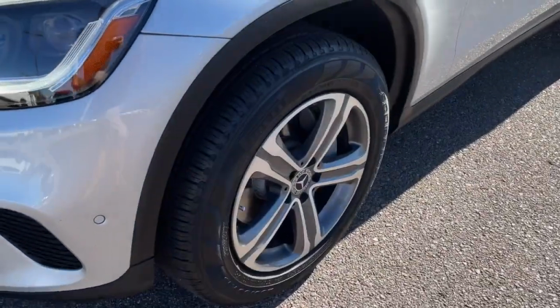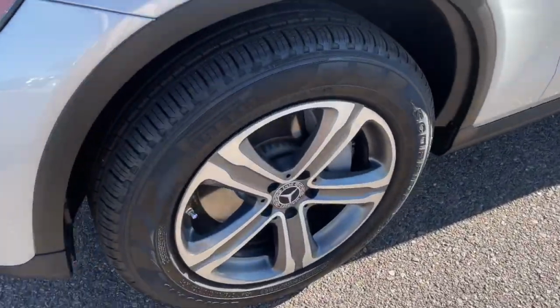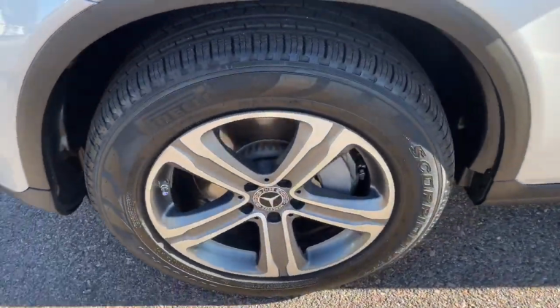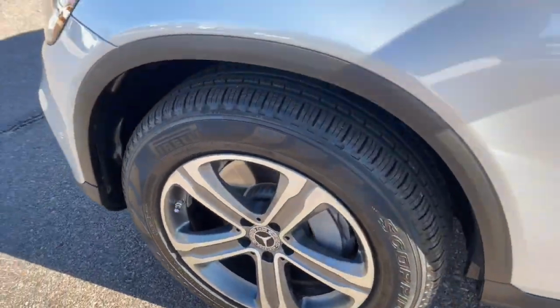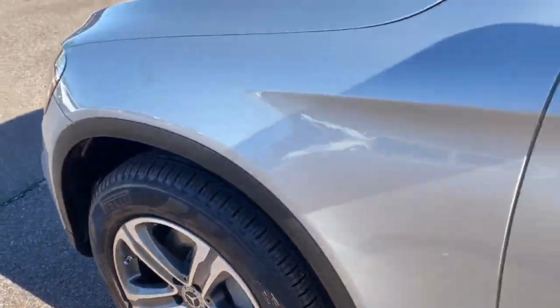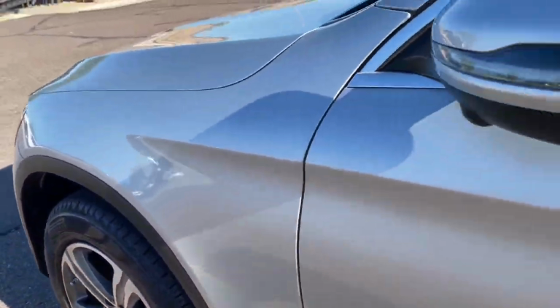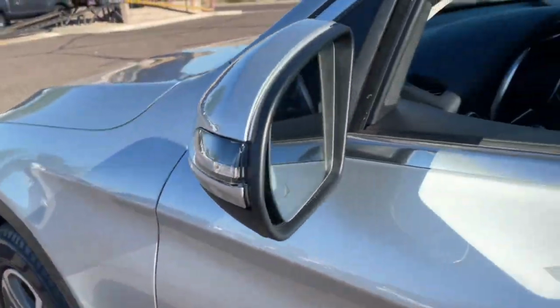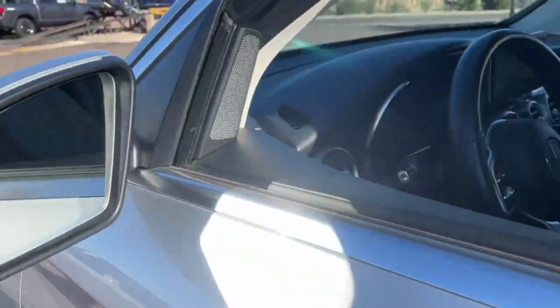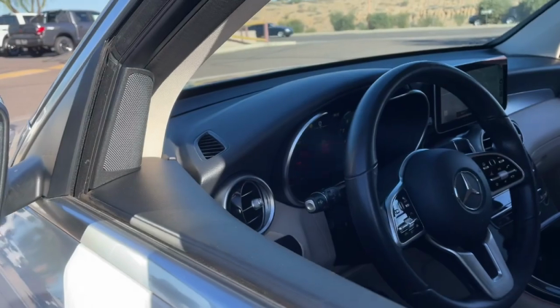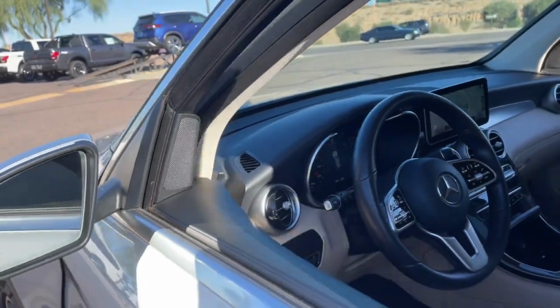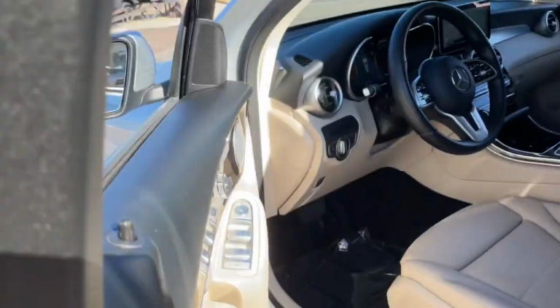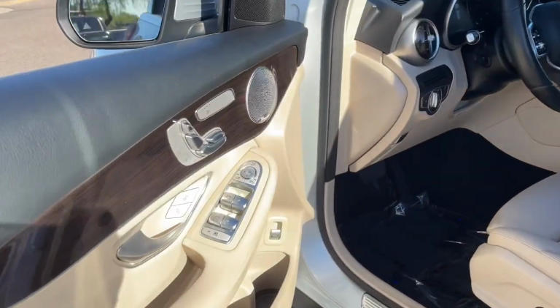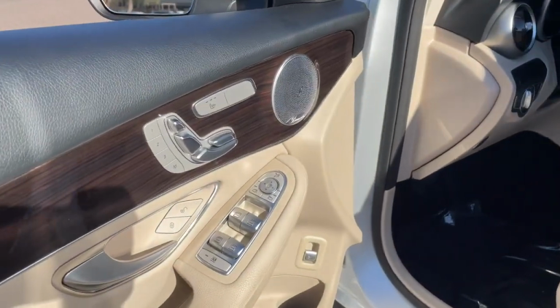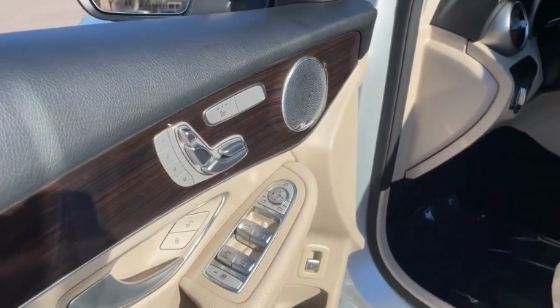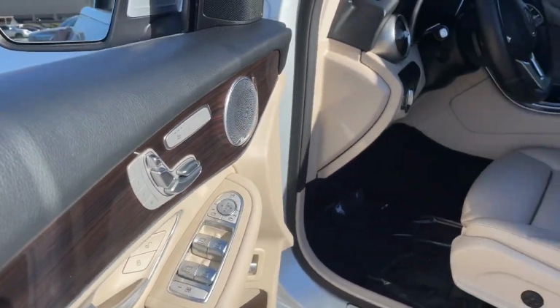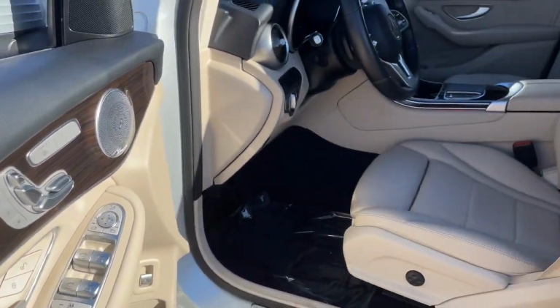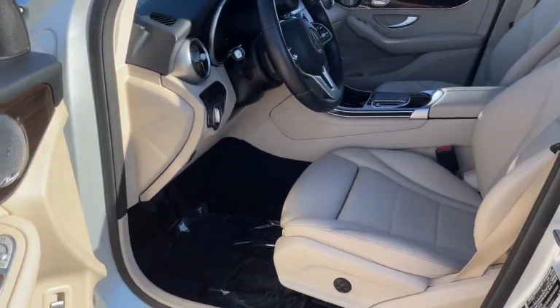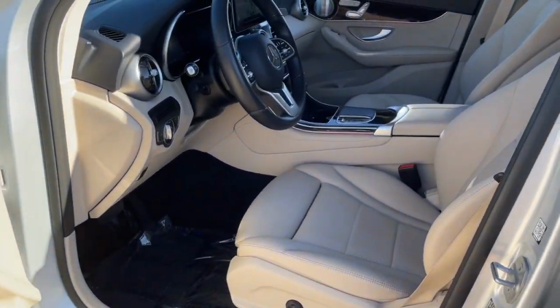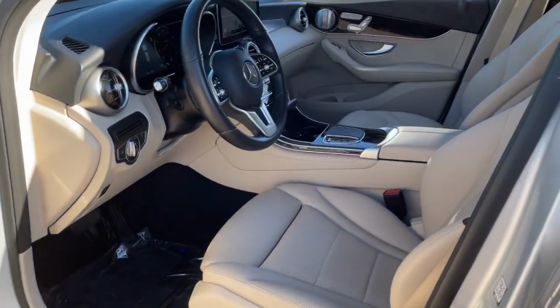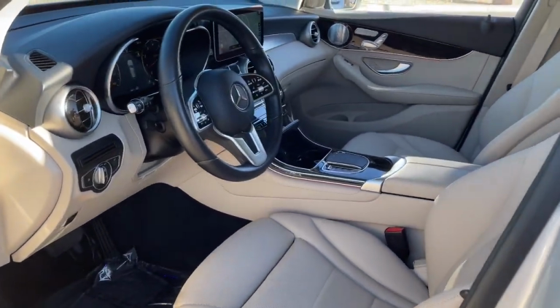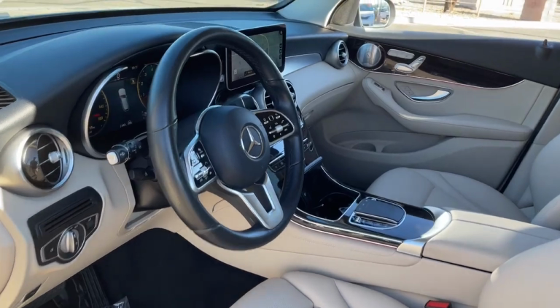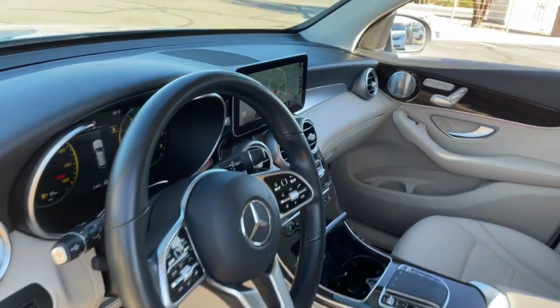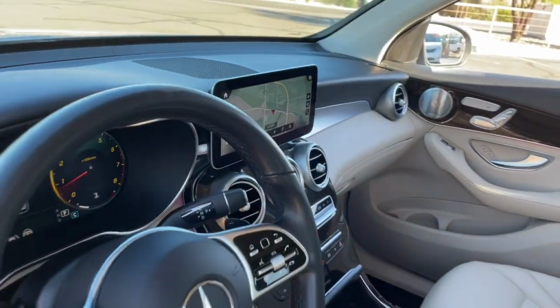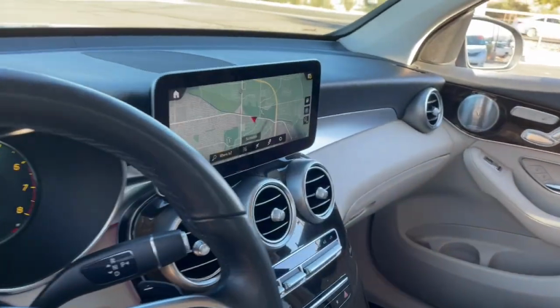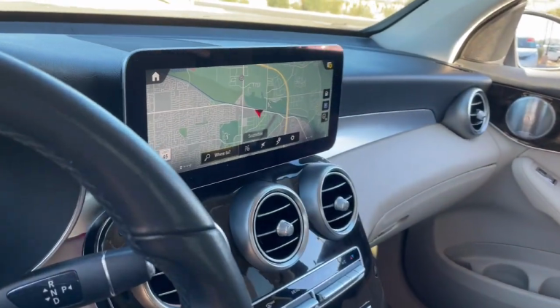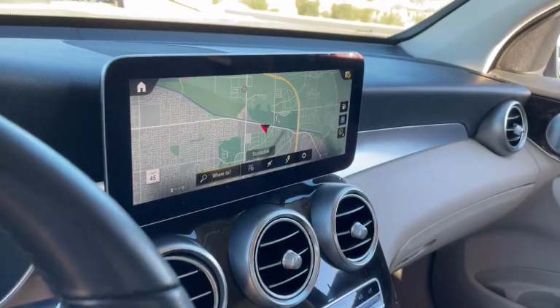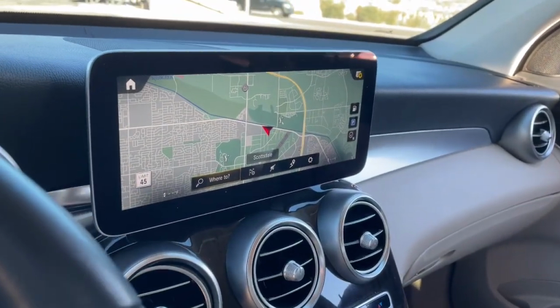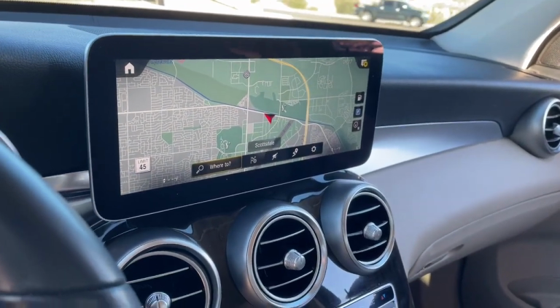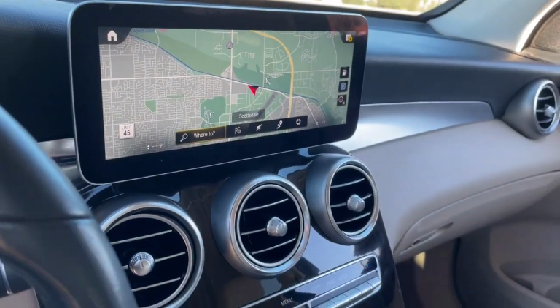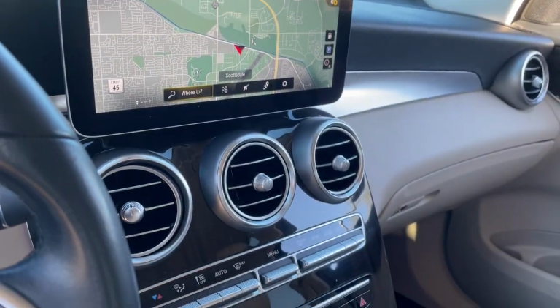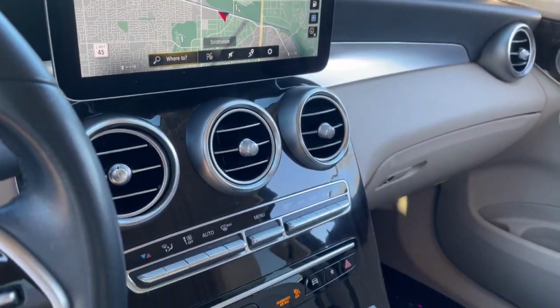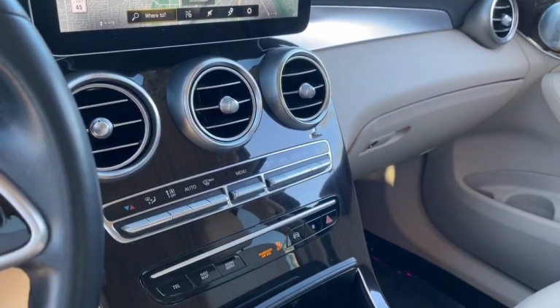Keyless entry, fog lamps, power passenger seat, wood grain interior trim, power lift gate, electronic stability control, dual zone AC, power driver seat, aluminum wheels, heated front seat.